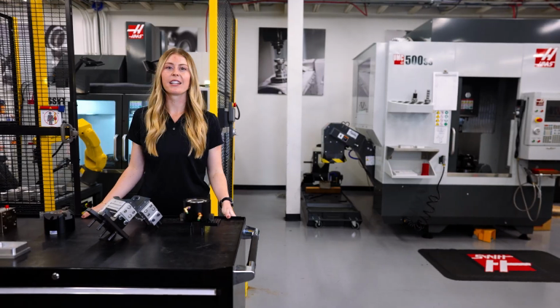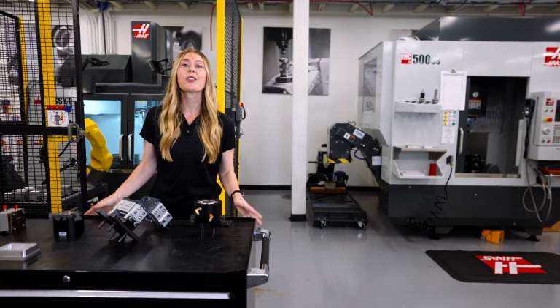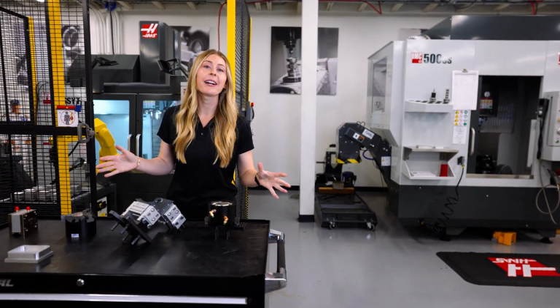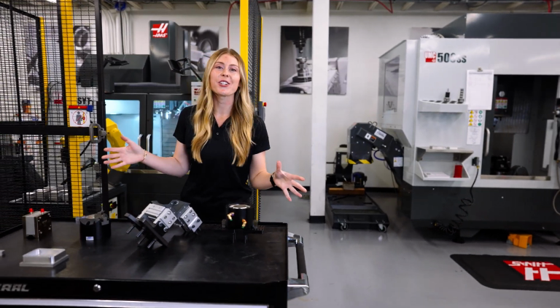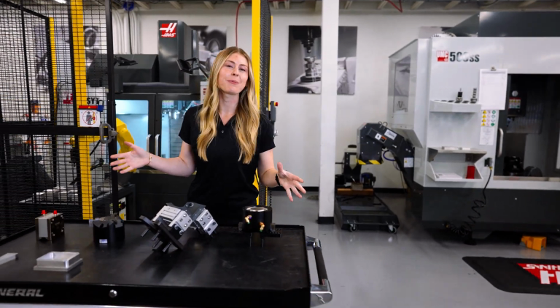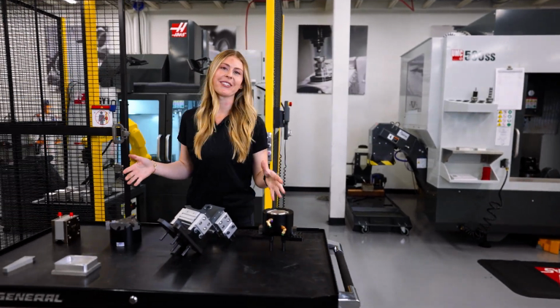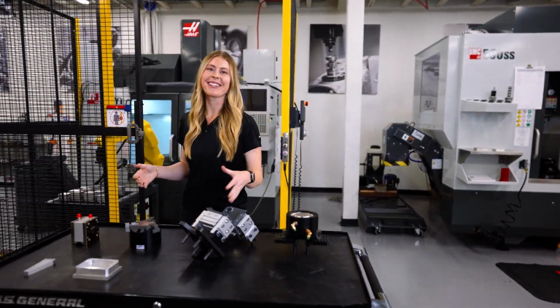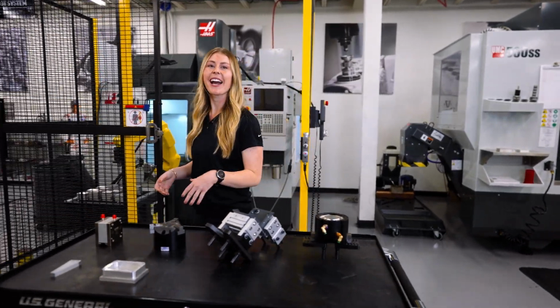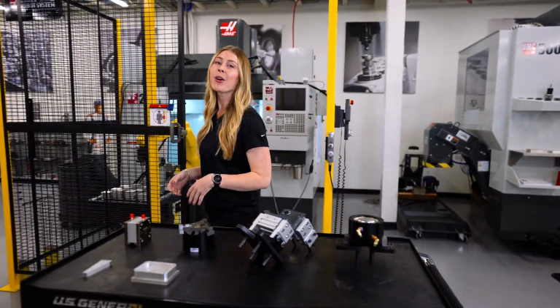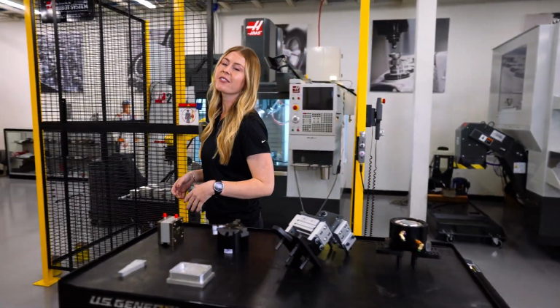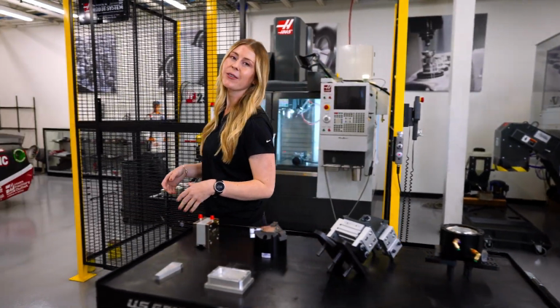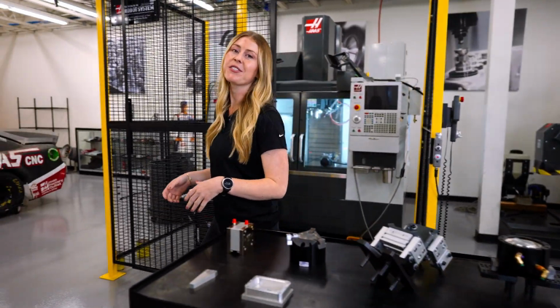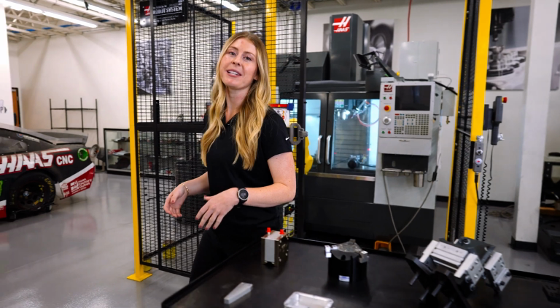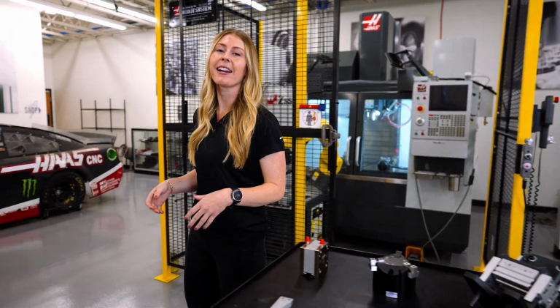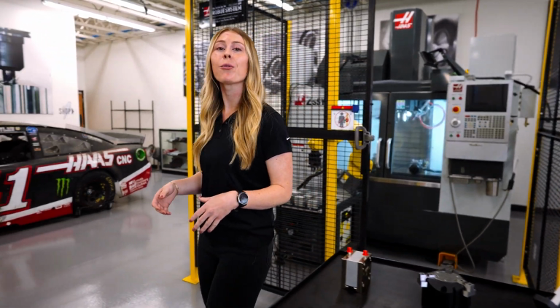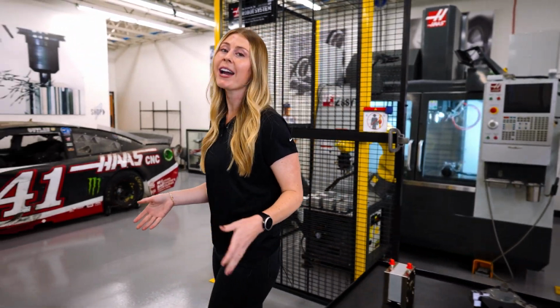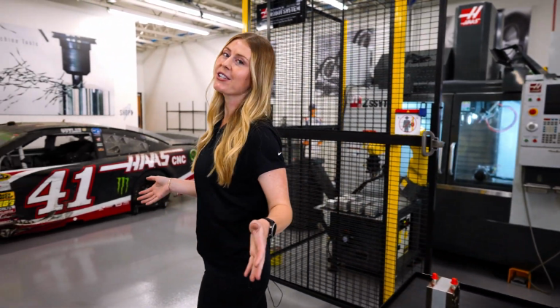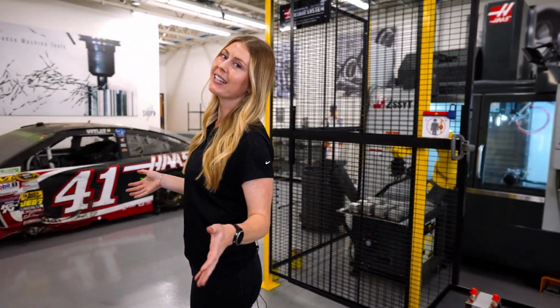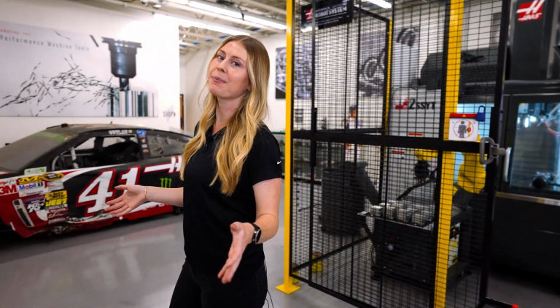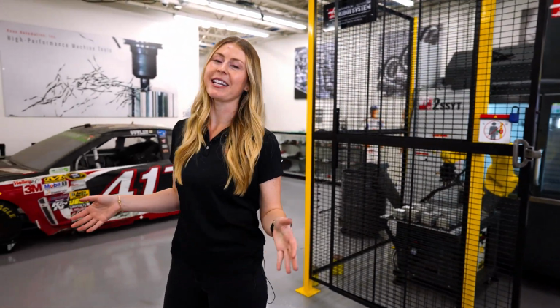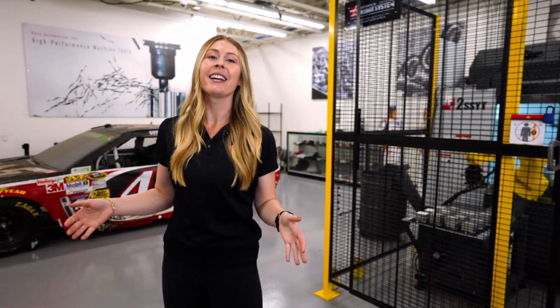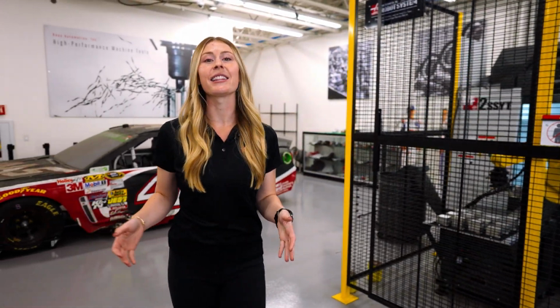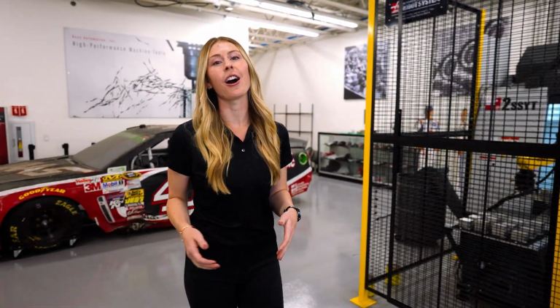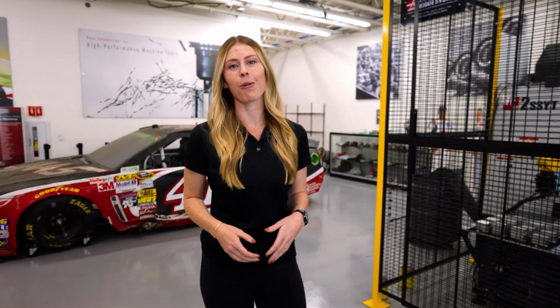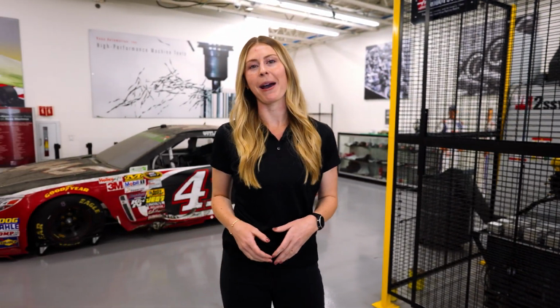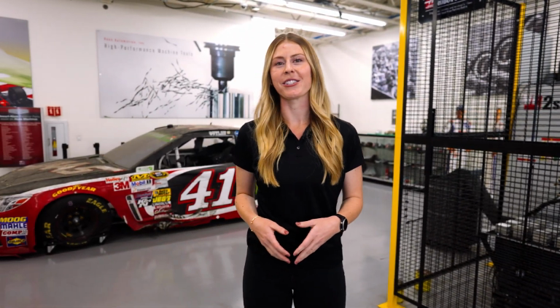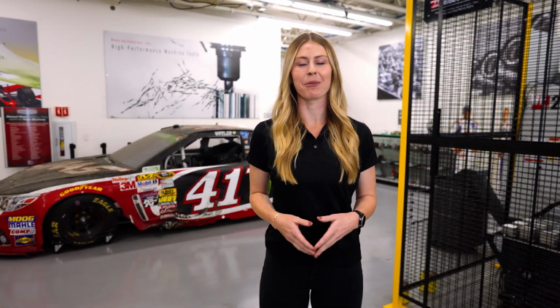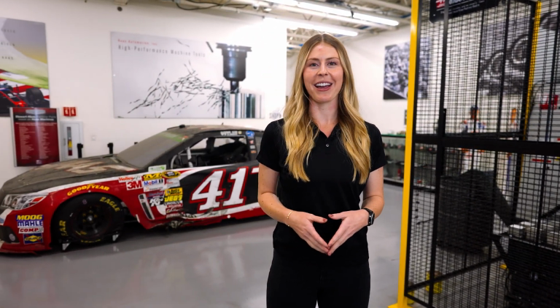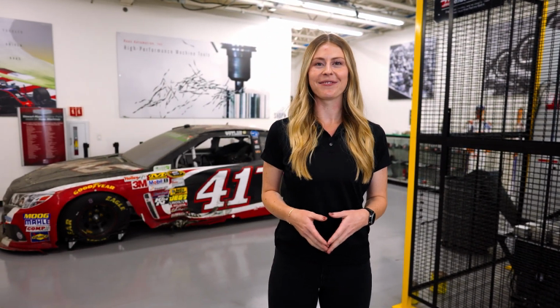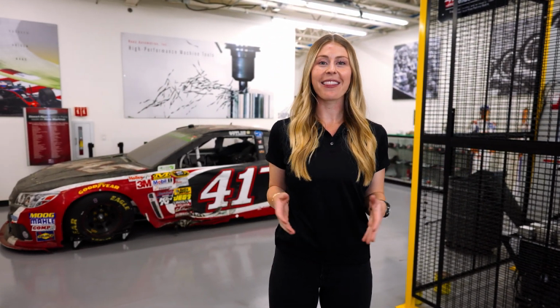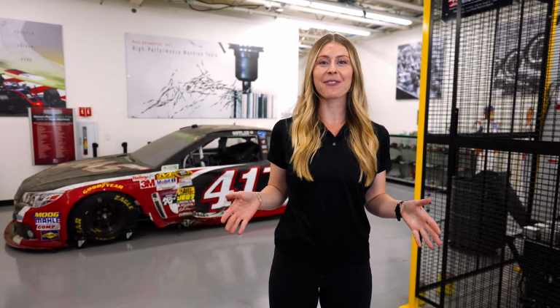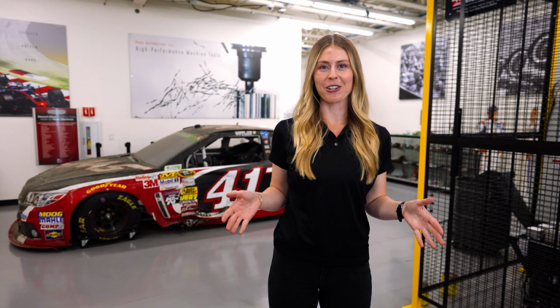No matter your shop's preferences, I hope this video gave you some insight on the wide range of flexibility that the Haas robot packages can provide. Thanks for watching.